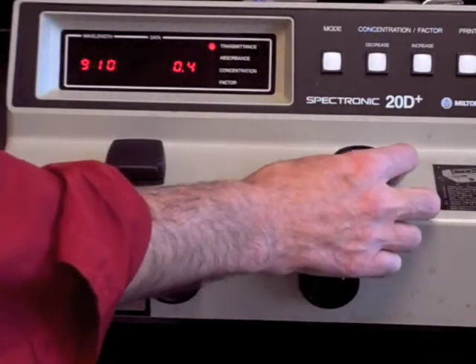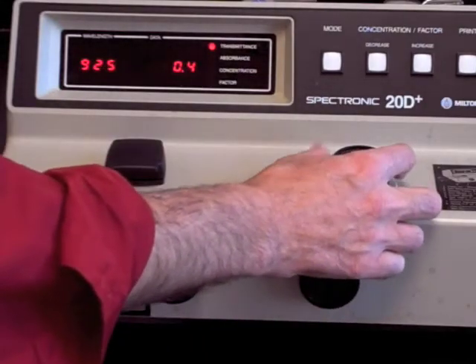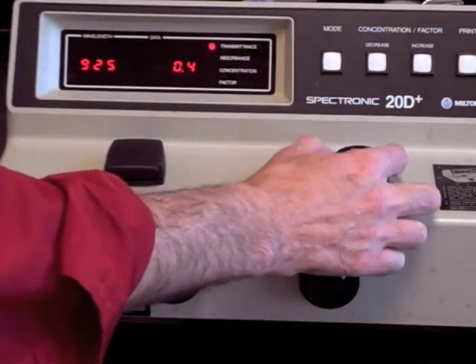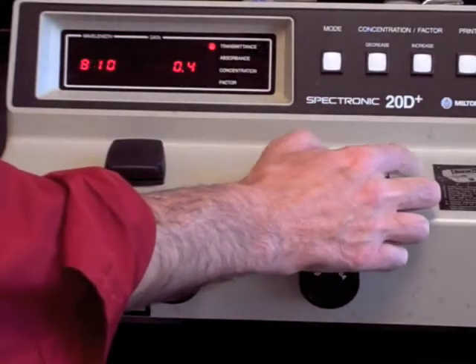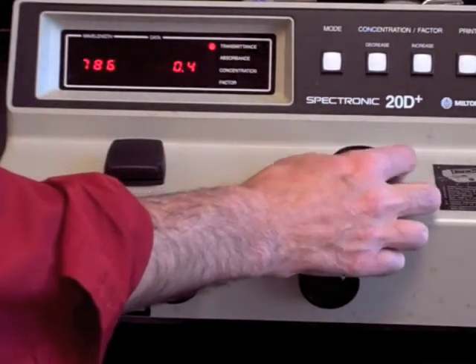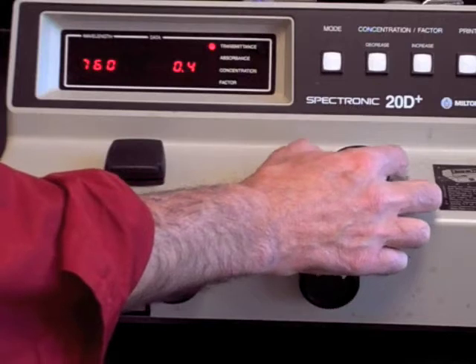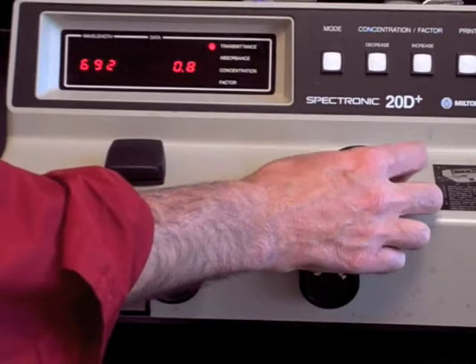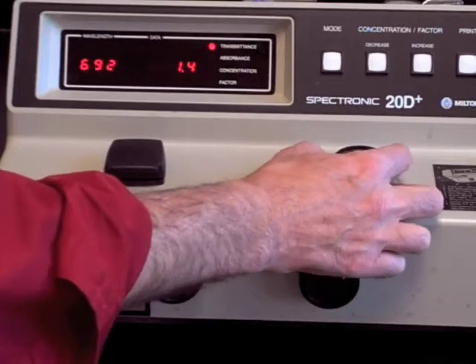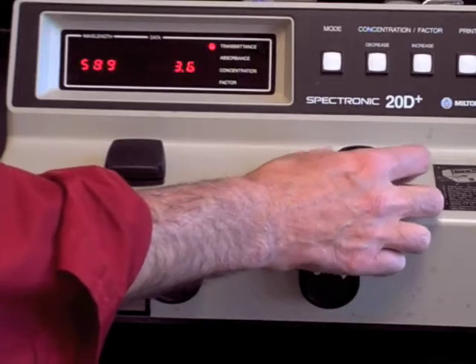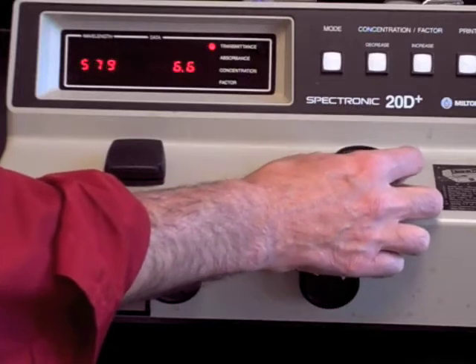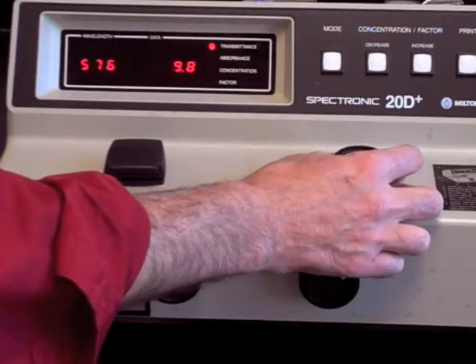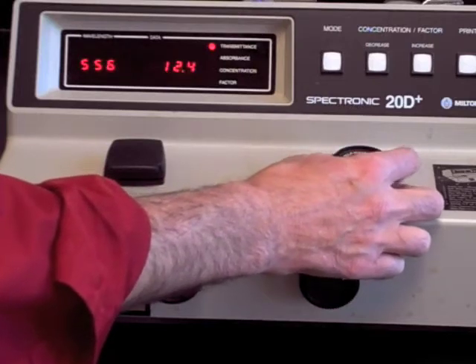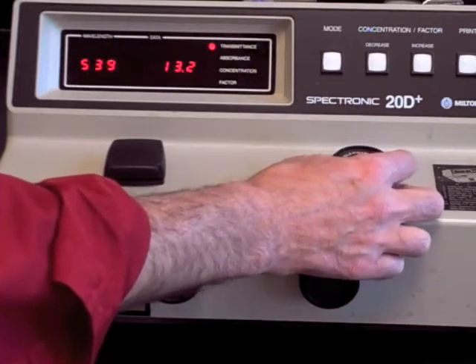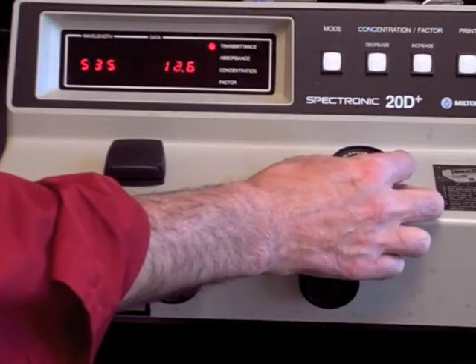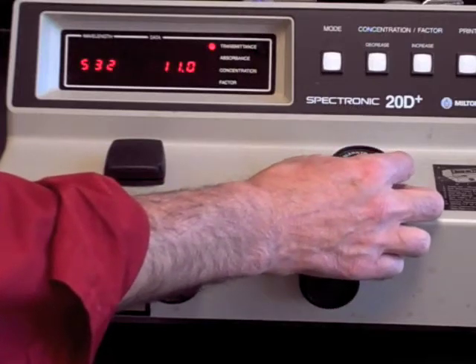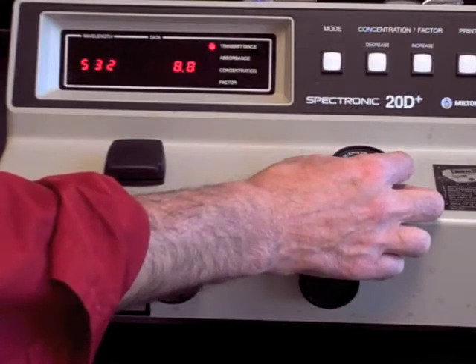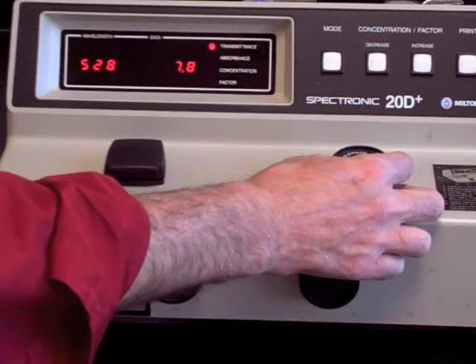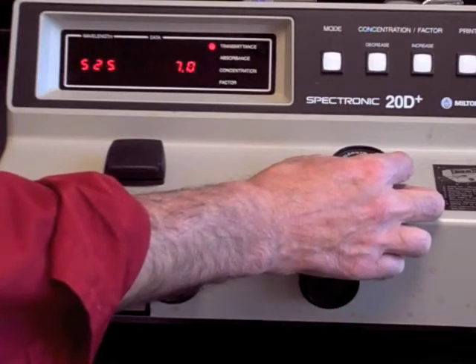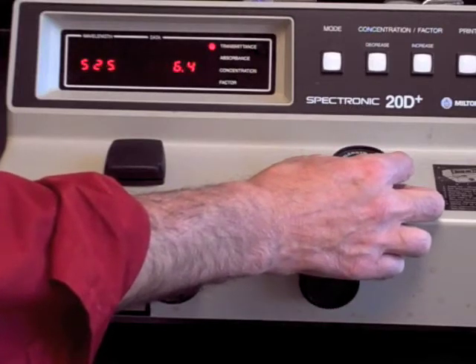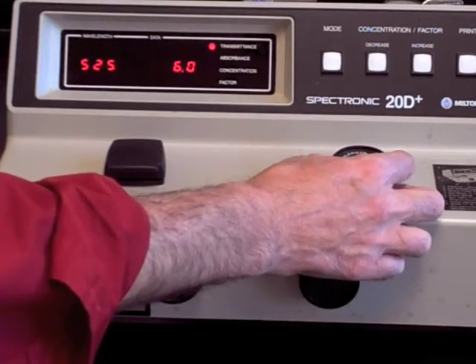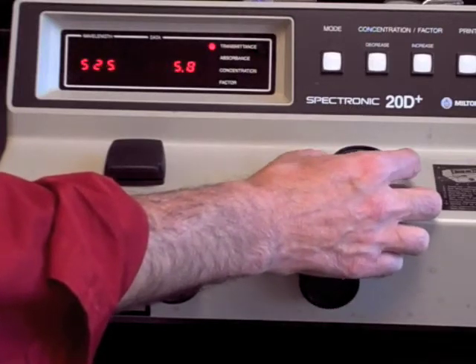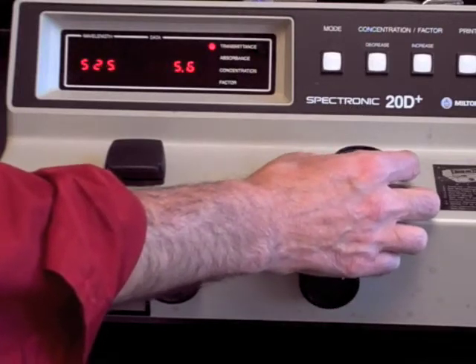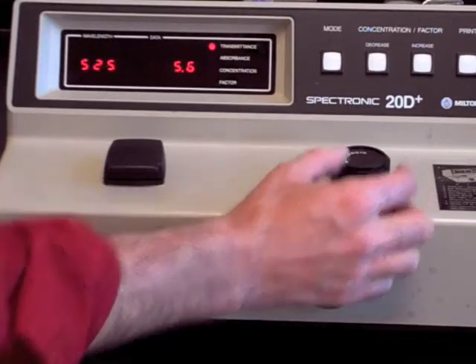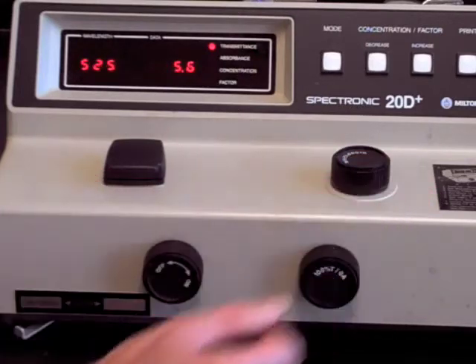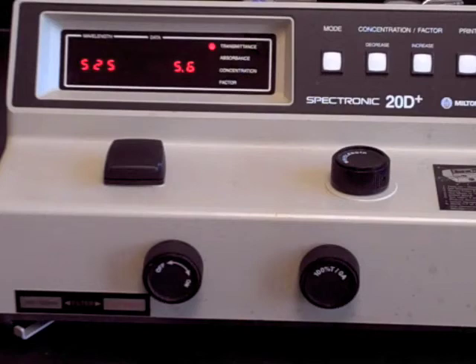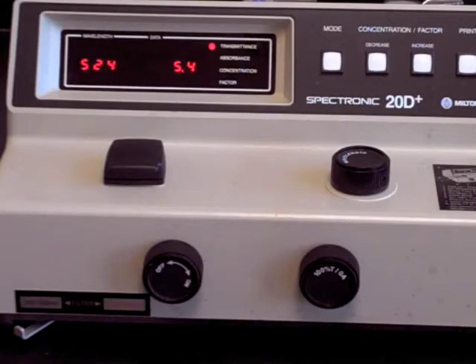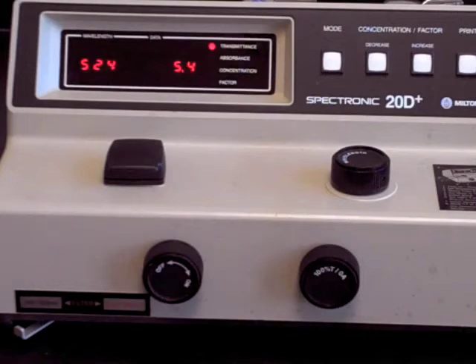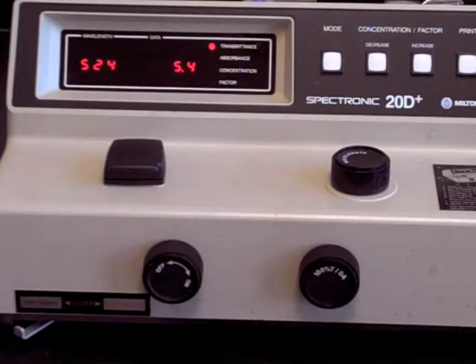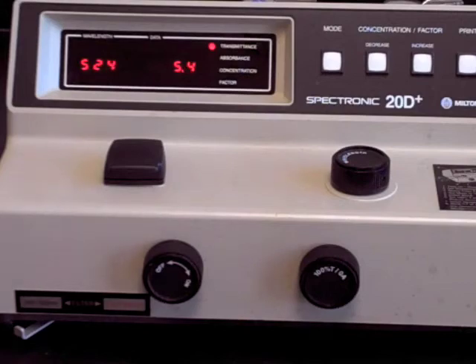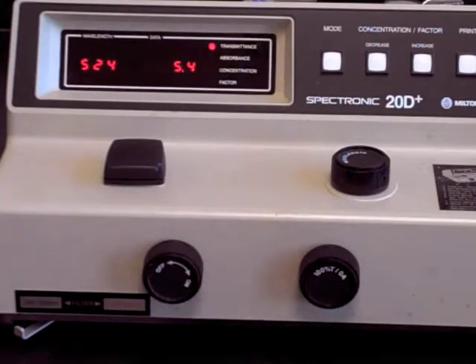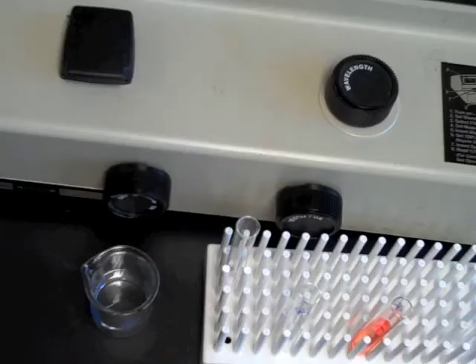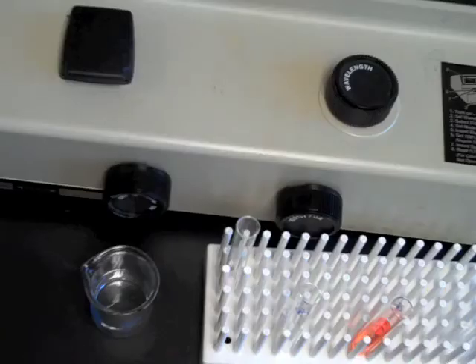Set the operating wavelength using the dial on the top of the instrument. For best performance, allow the instrument 15 to 20 minutes to warm up.